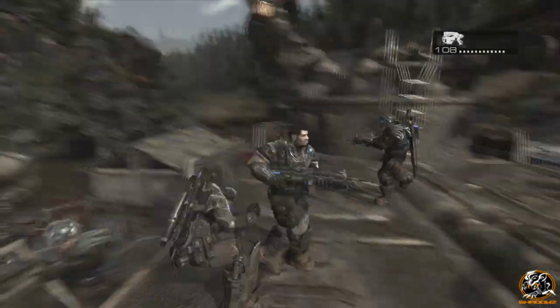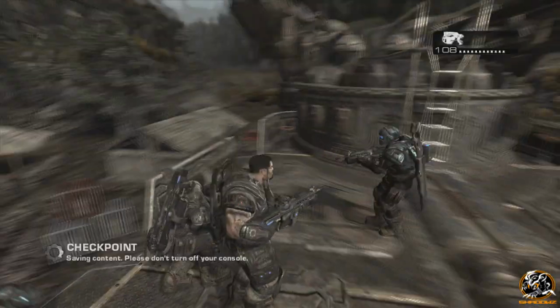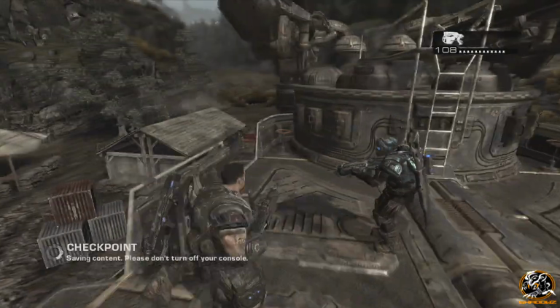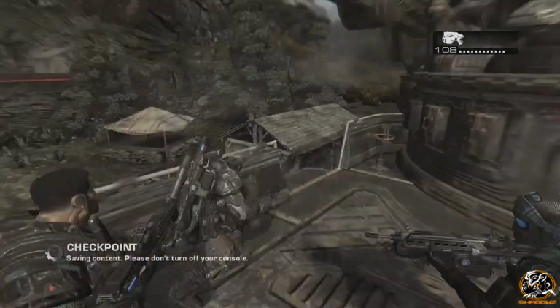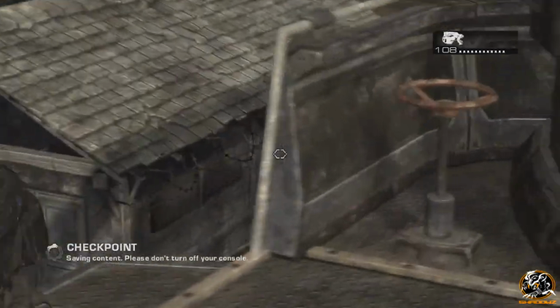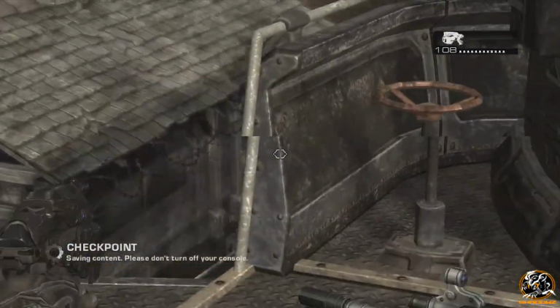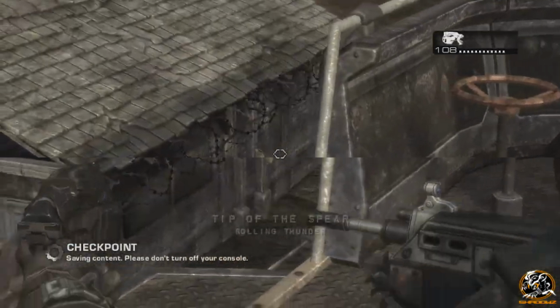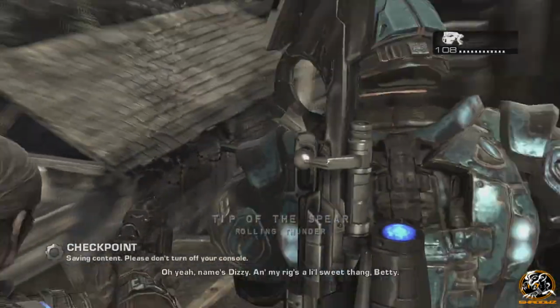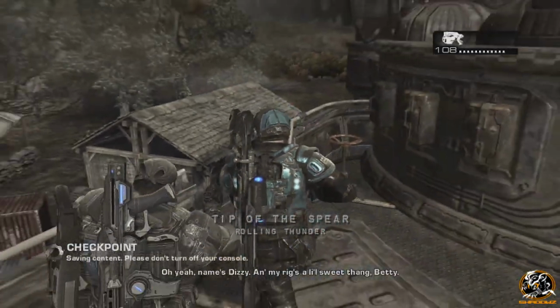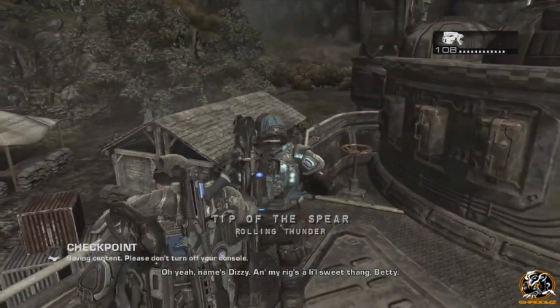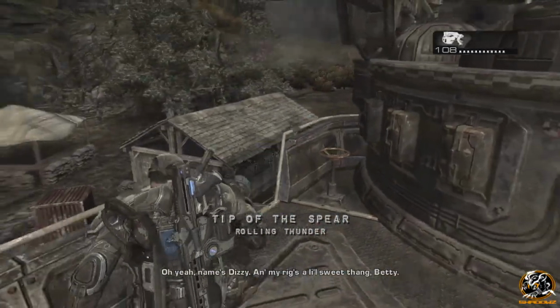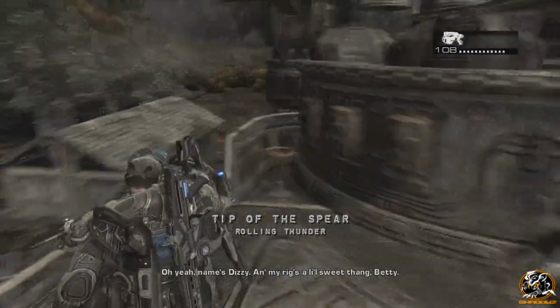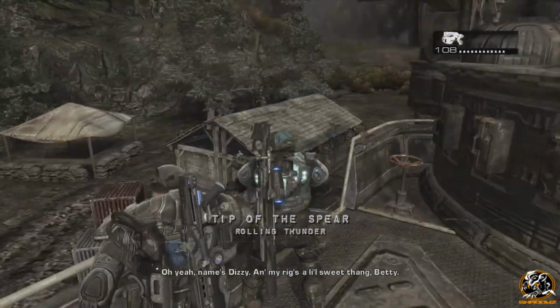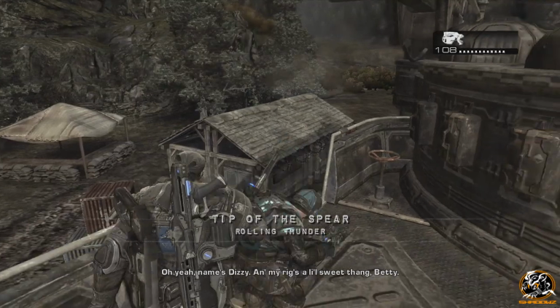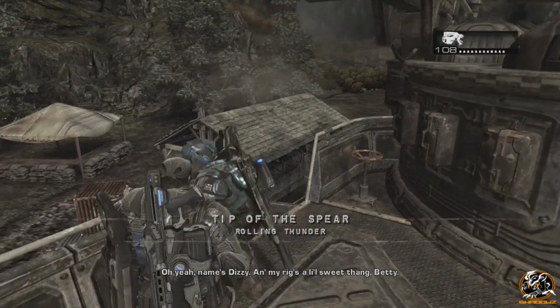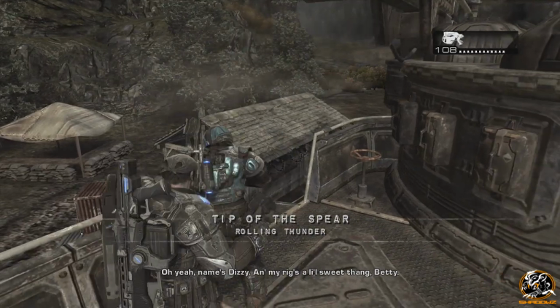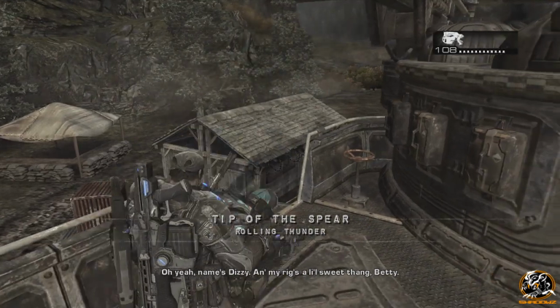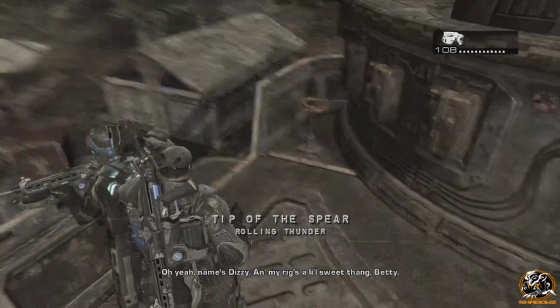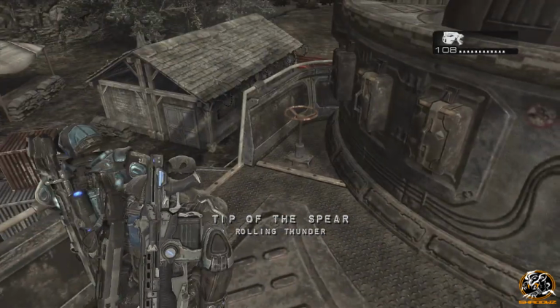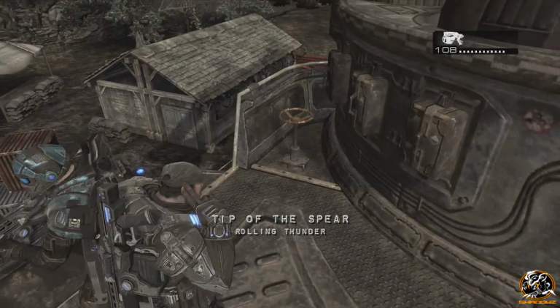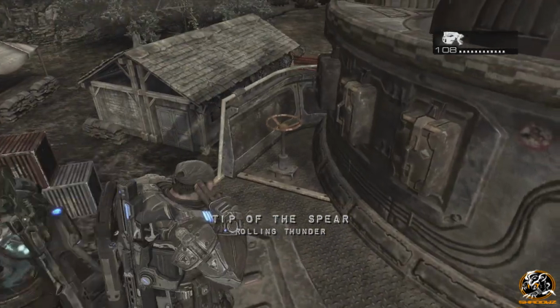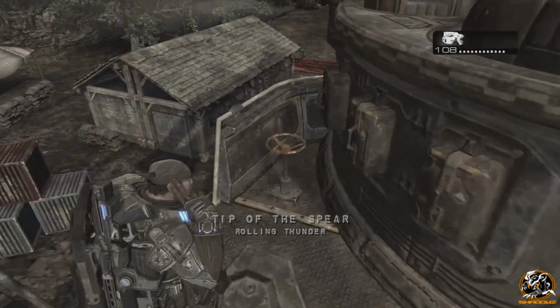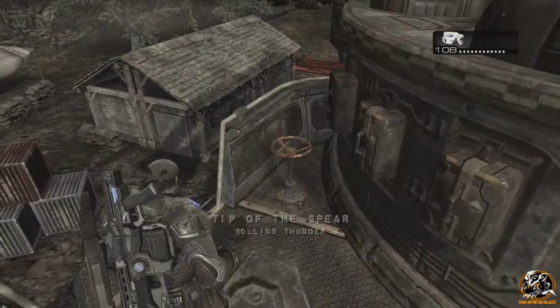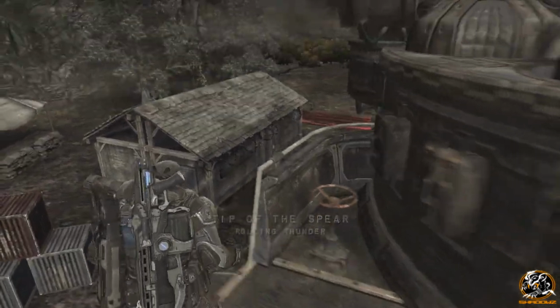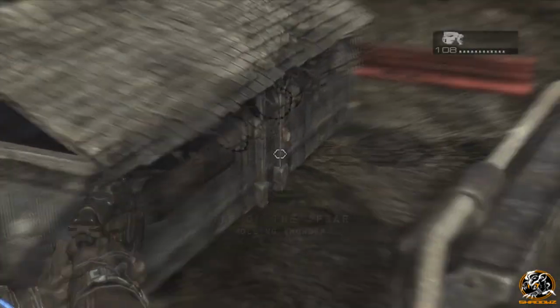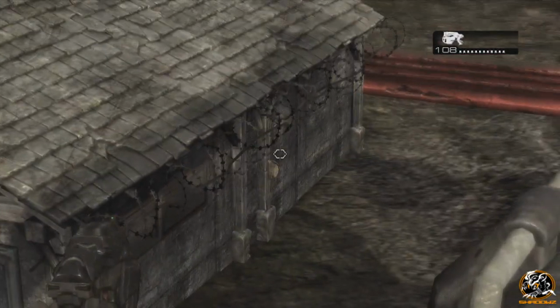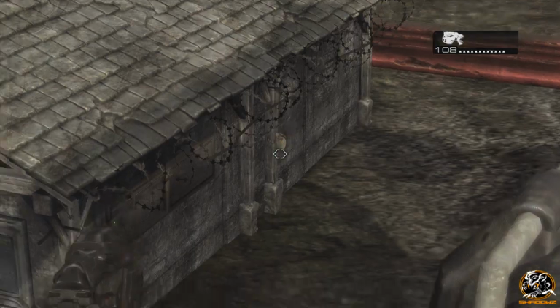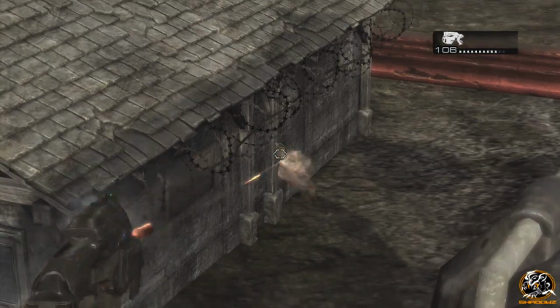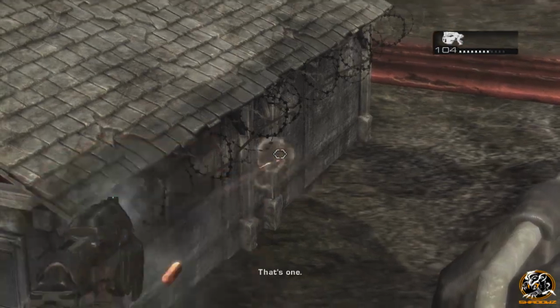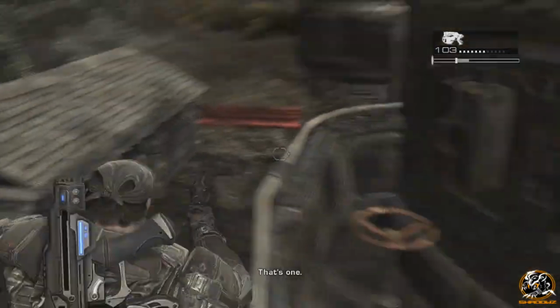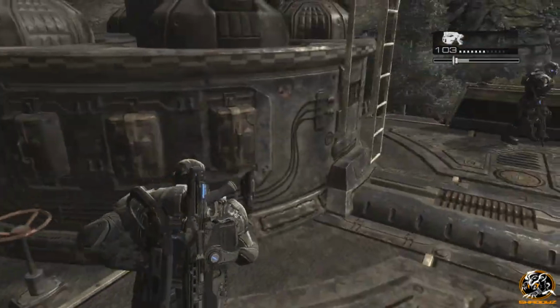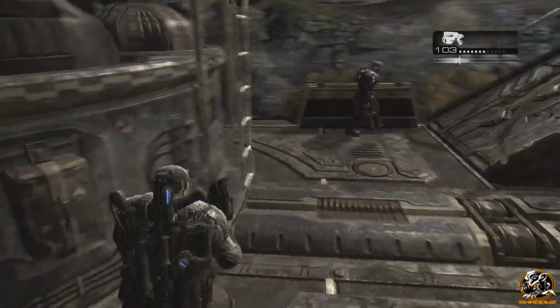As soon as you spawn in, you want to turn around straight away. There will be a few audio cuts here and there — you can actually skip the audio with the back button. Marcus will tell everybody else to shut the hell up. But what you need to do is shoot three Dizzy Cowboy hats.